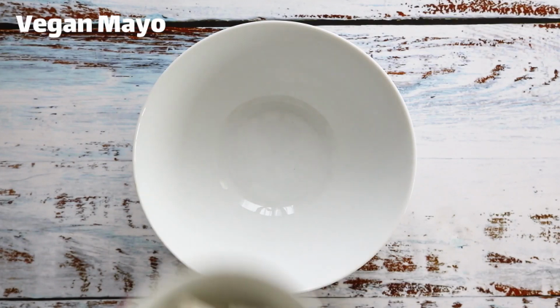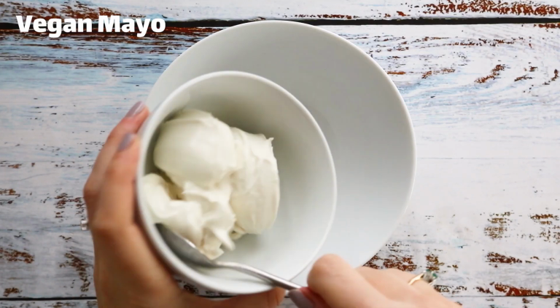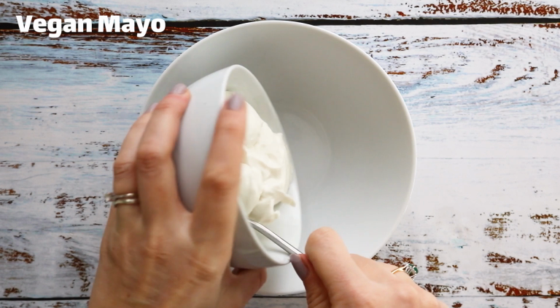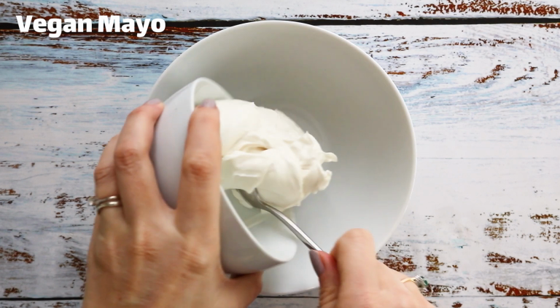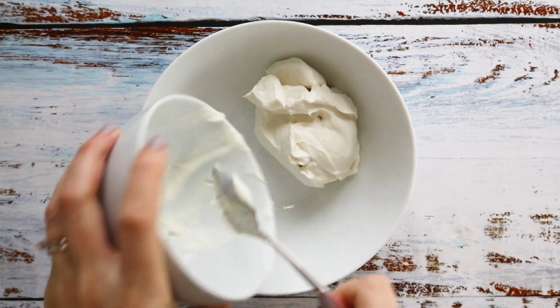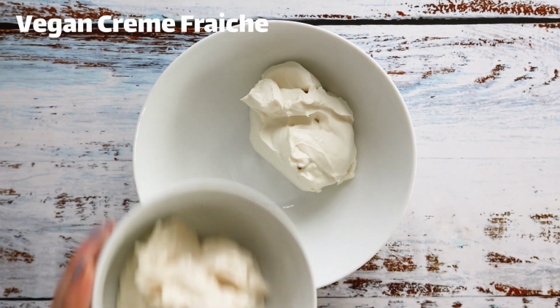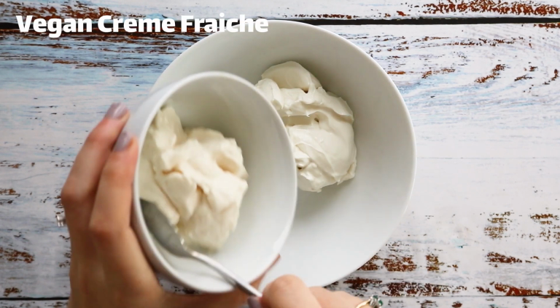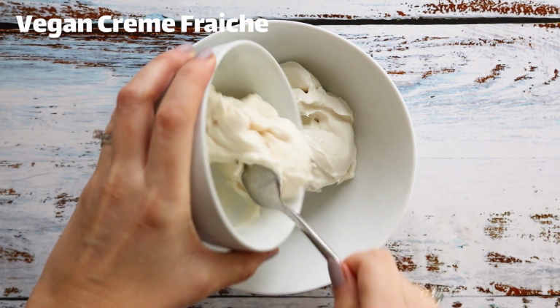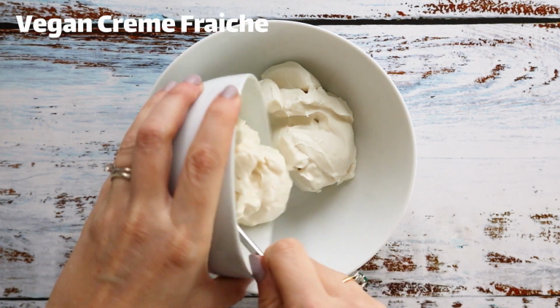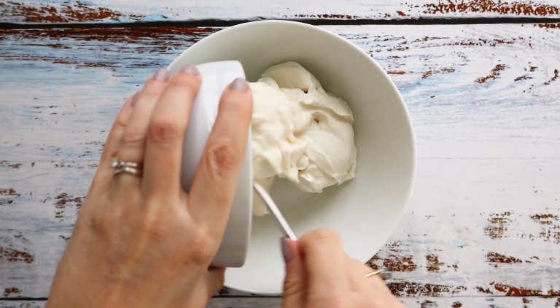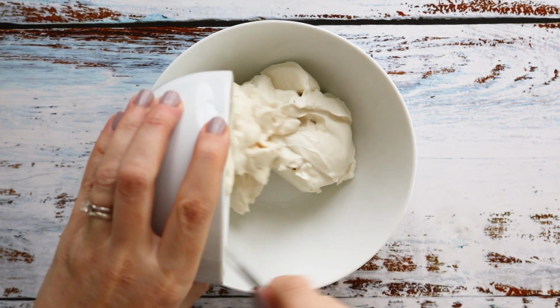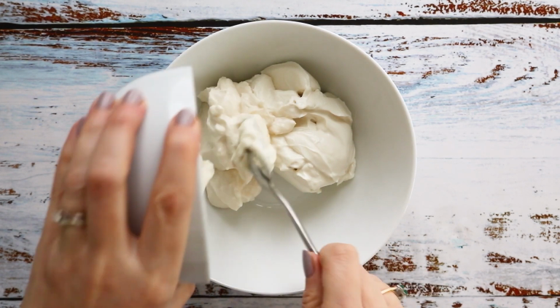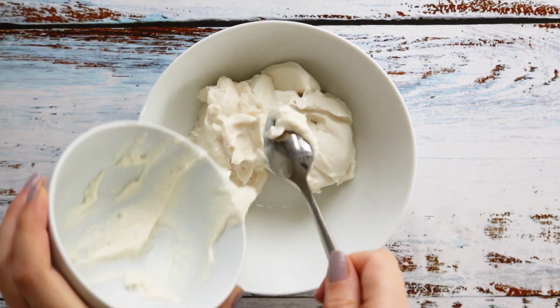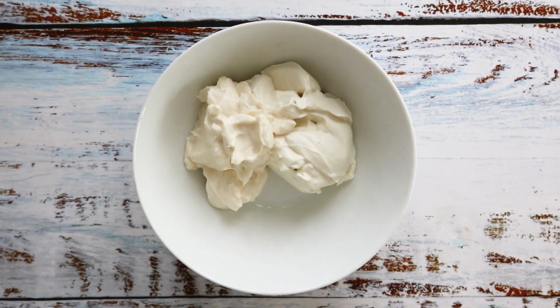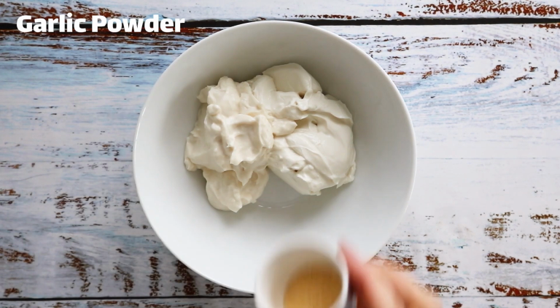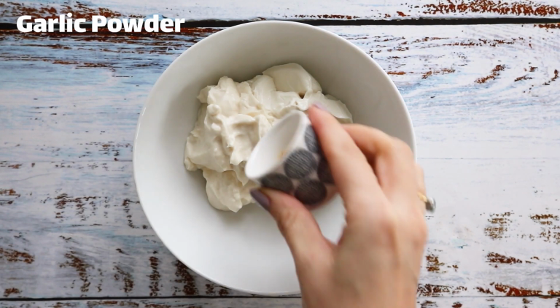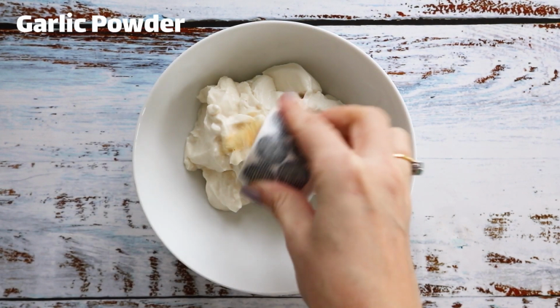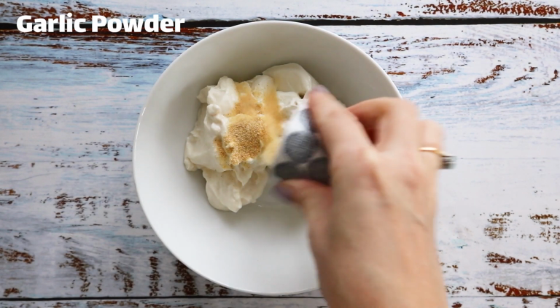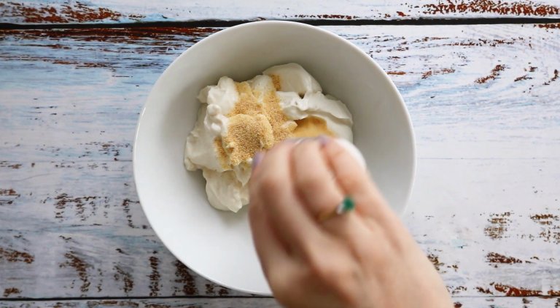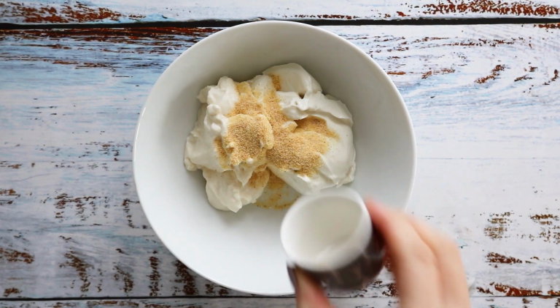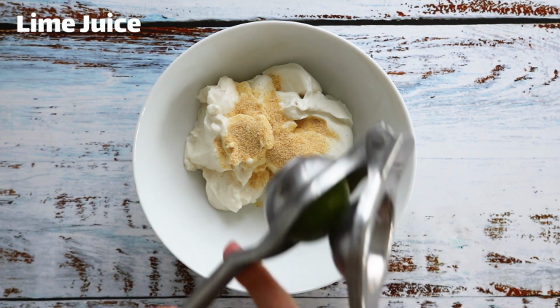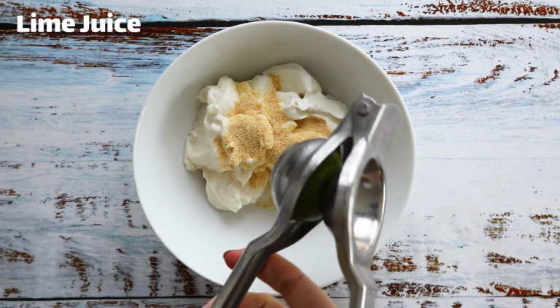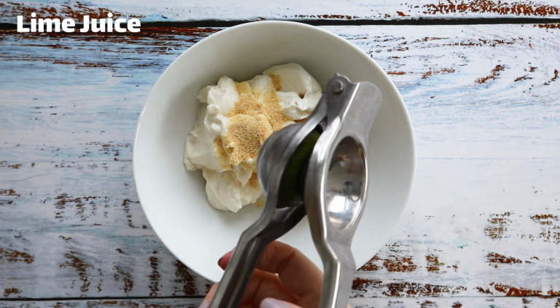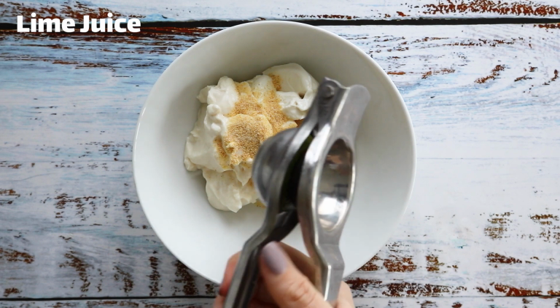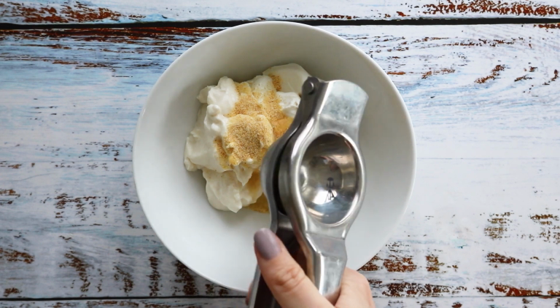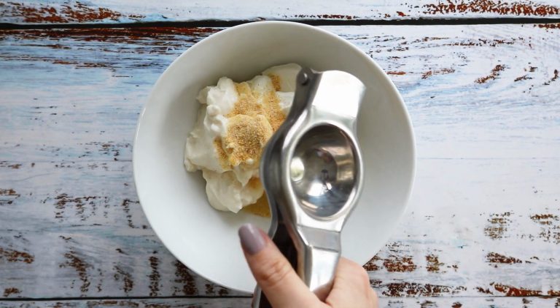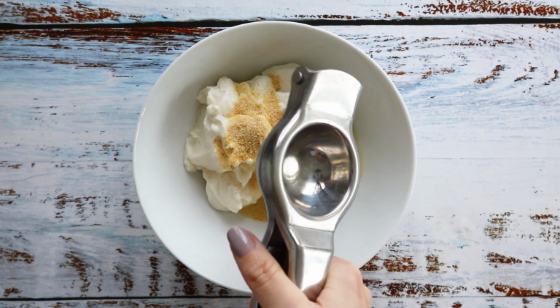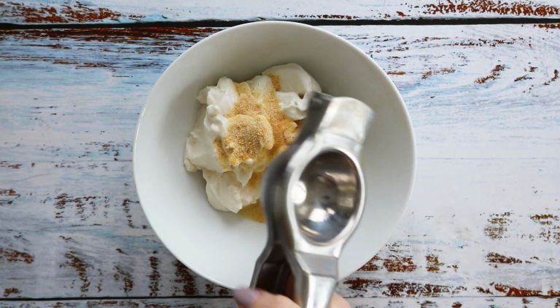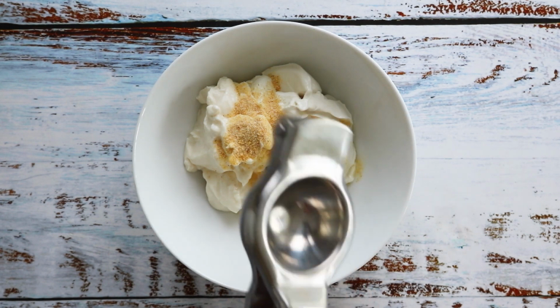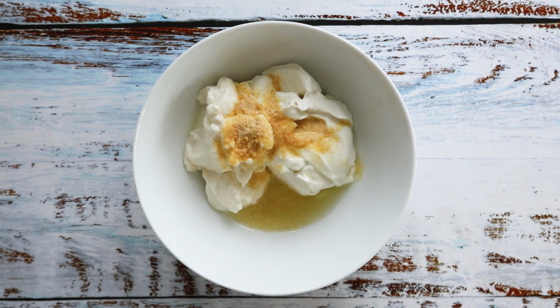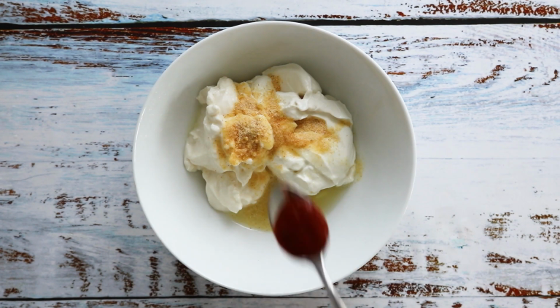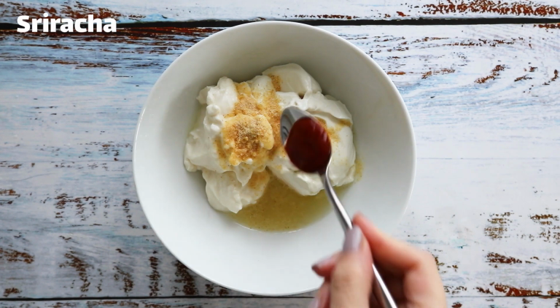For the fish sauce, place the mayonnaise, crème fraîche, garlic powder, juice of one lime, and sriracha into a bowl and mix.